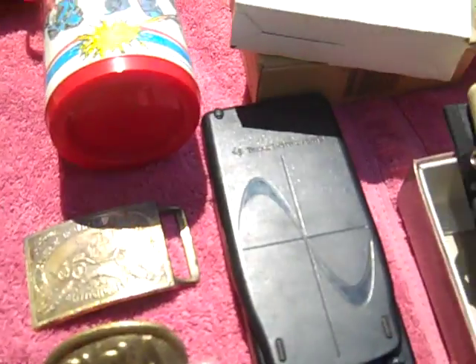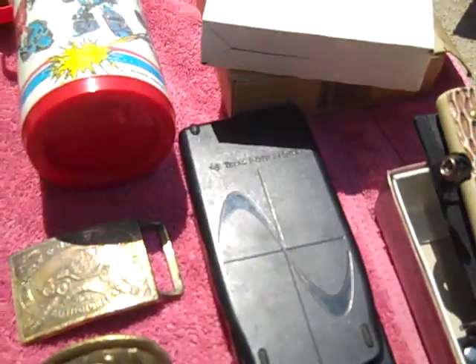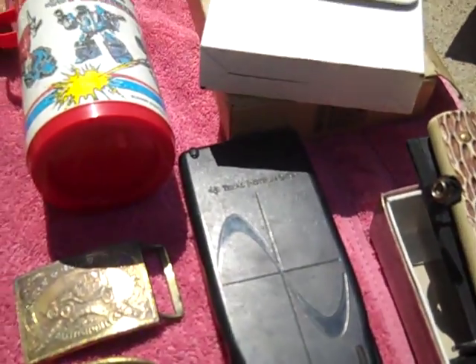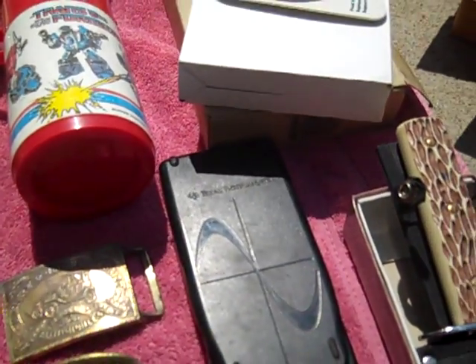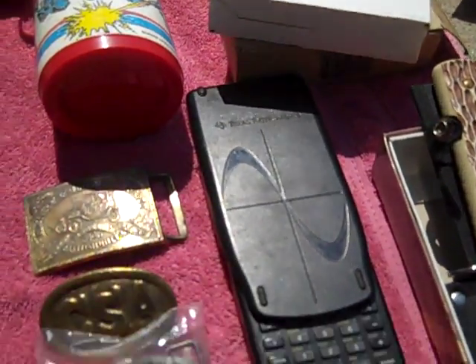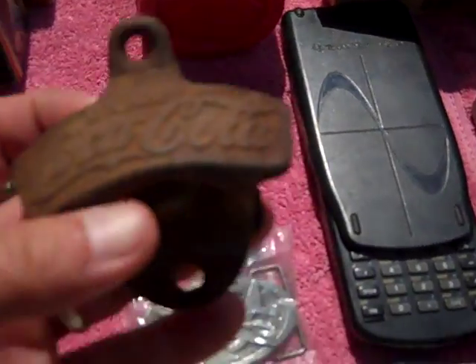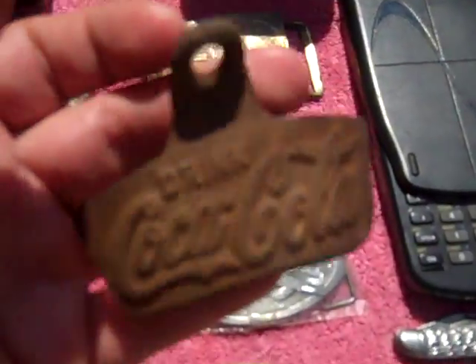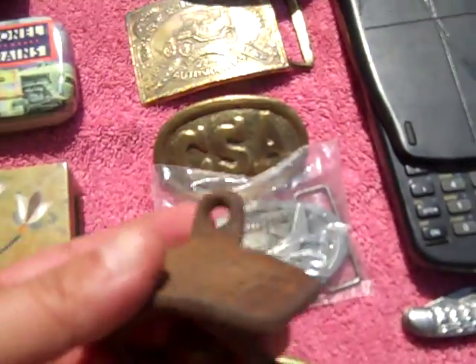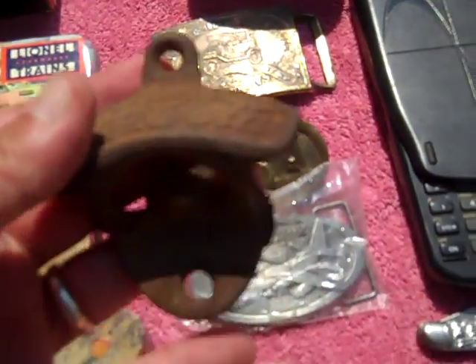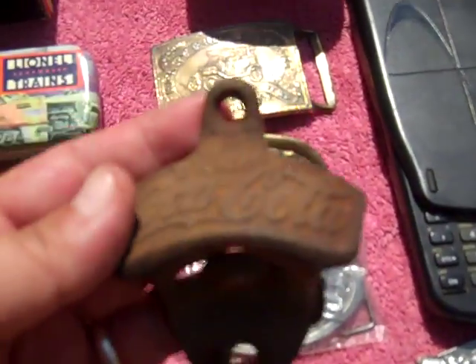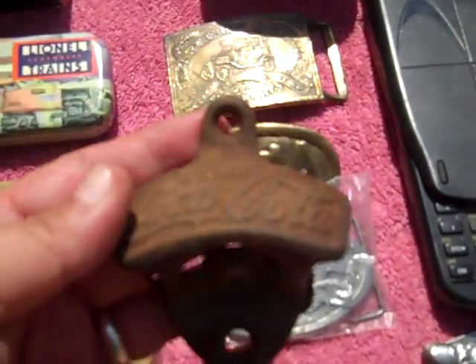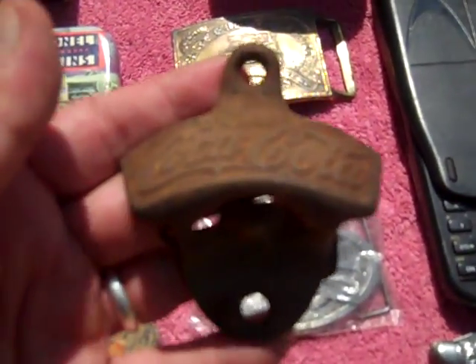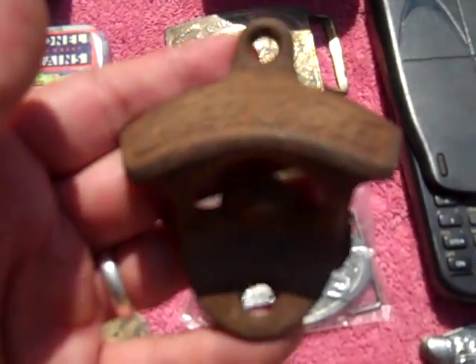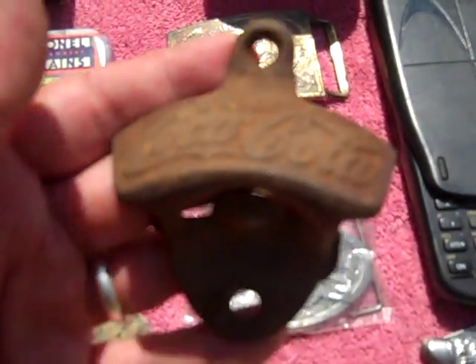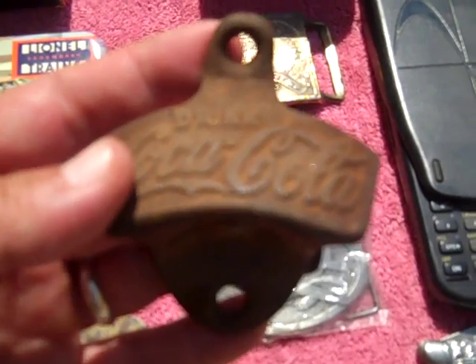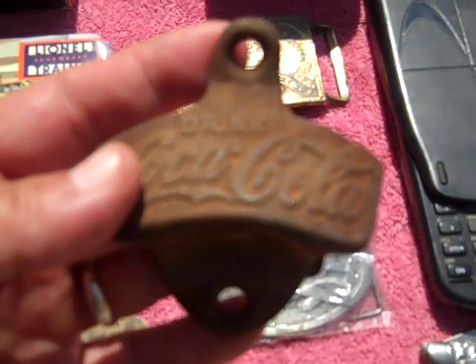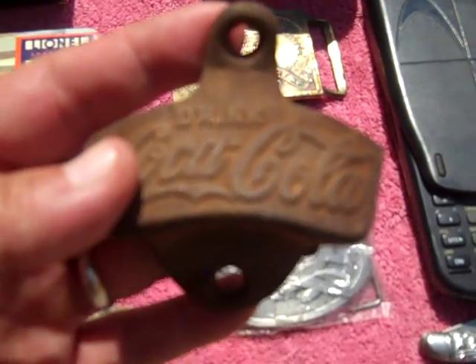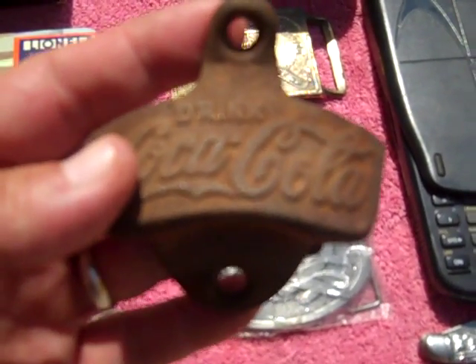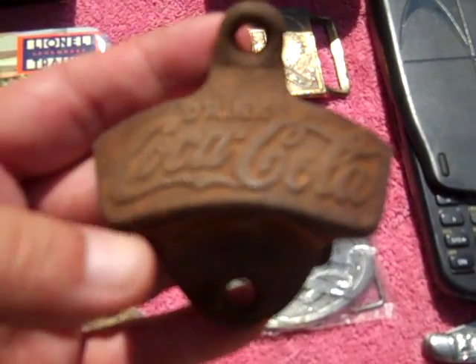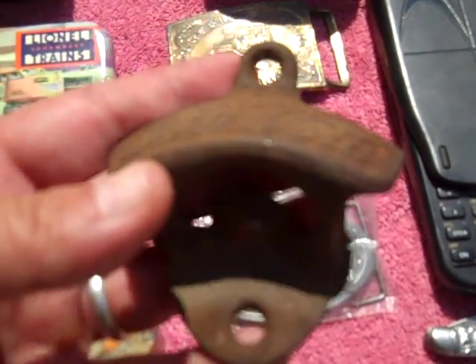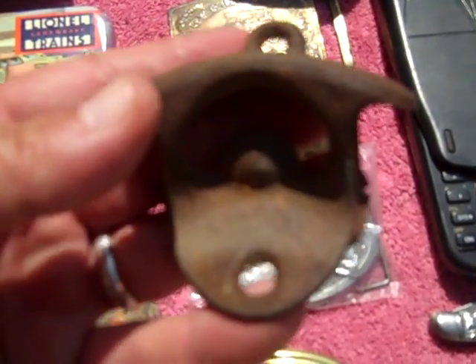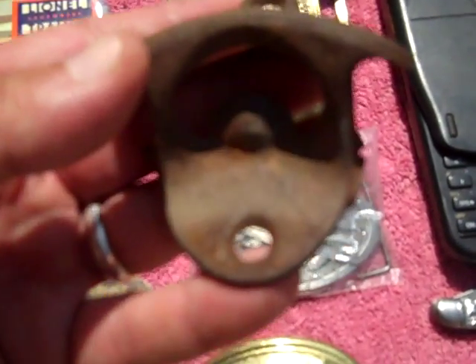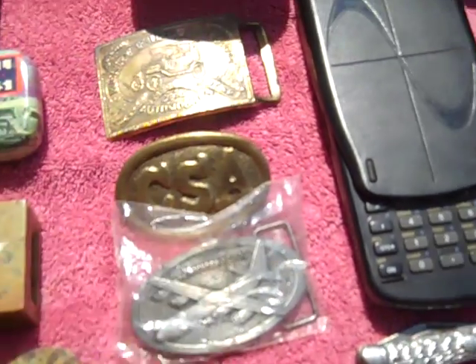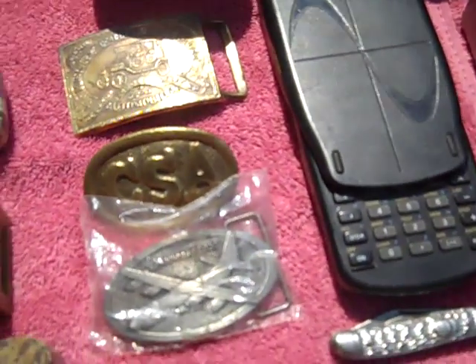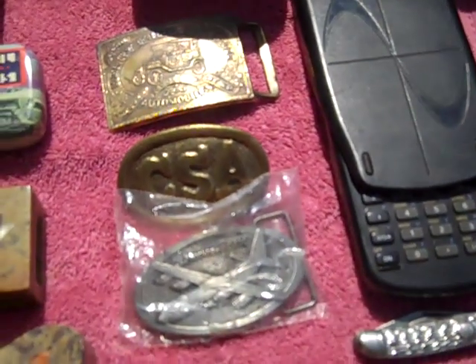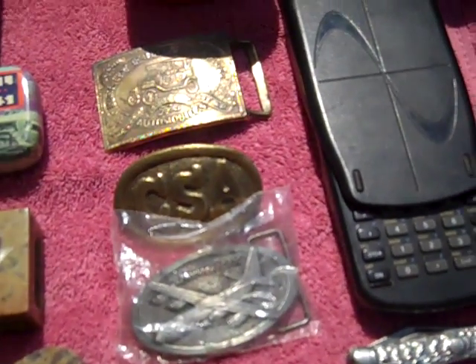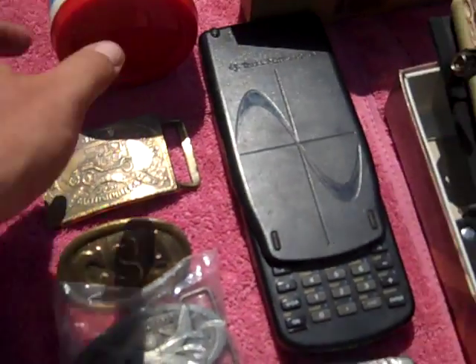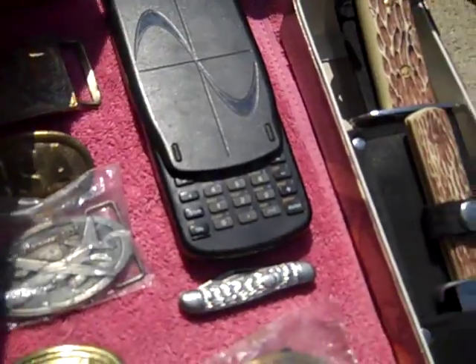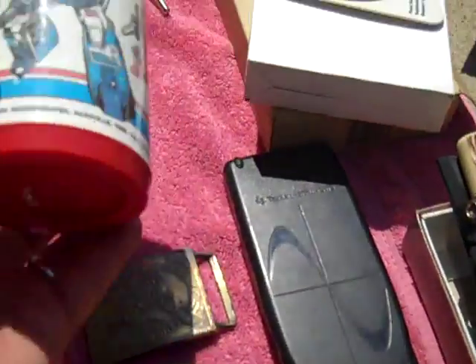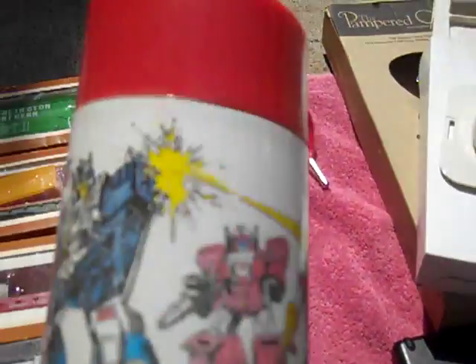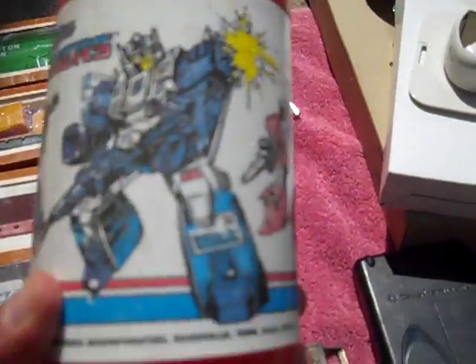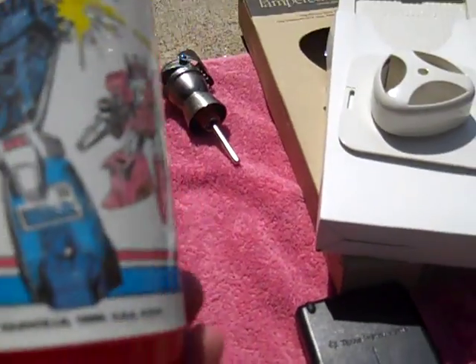Also found a very old Coca-Cola bottle opener — these were used mostly in stores to open when you bought the bottles. Gotta clean that up a little bit.